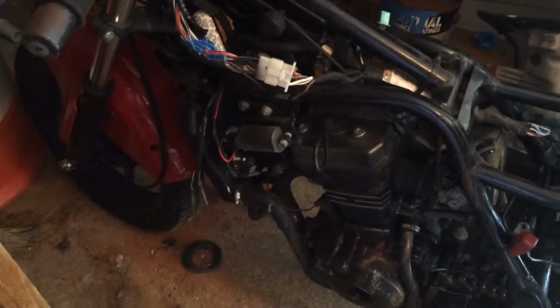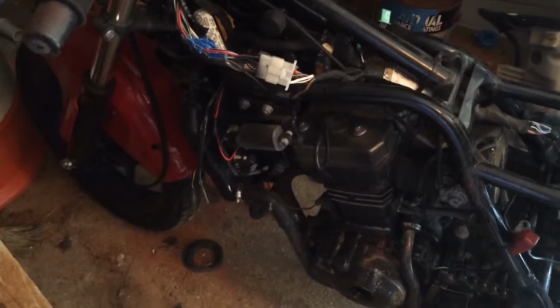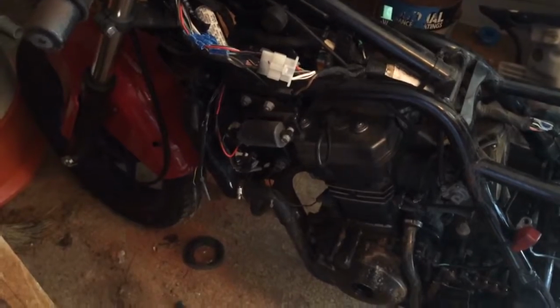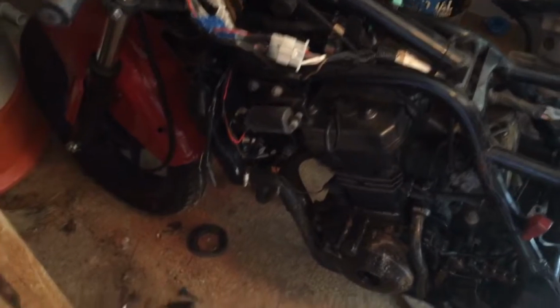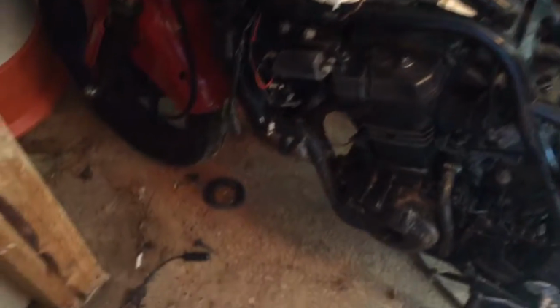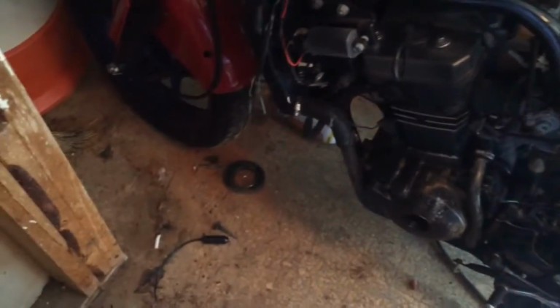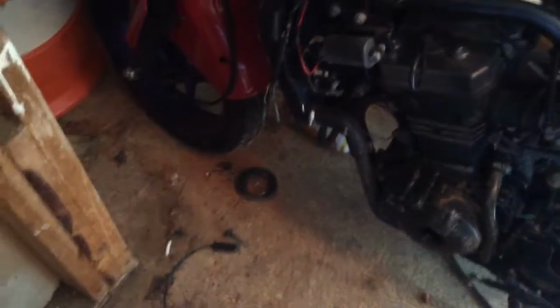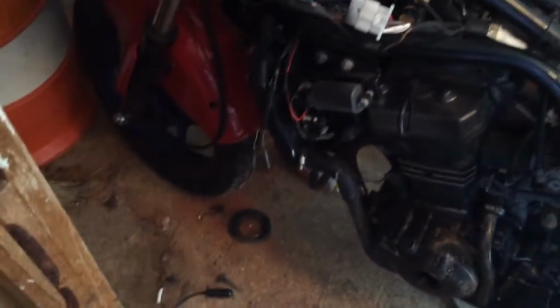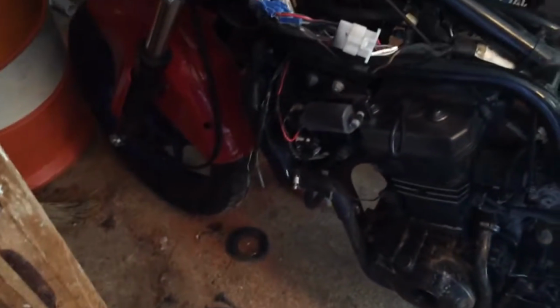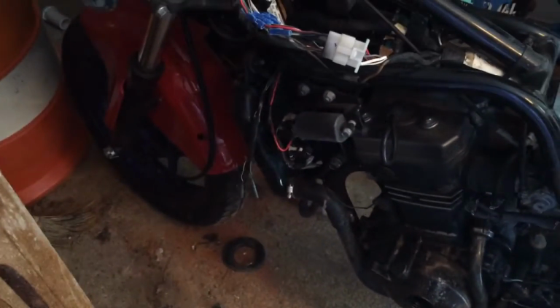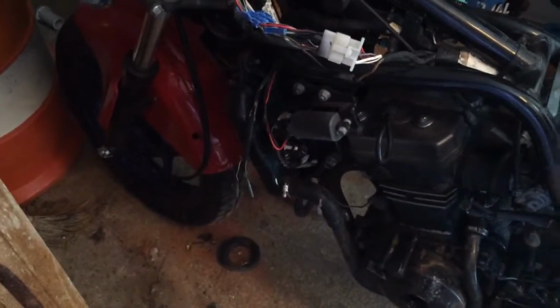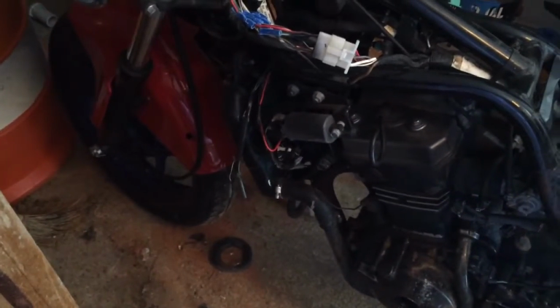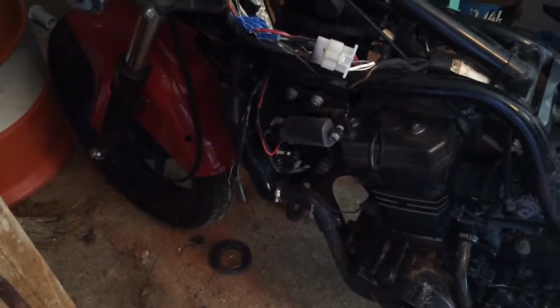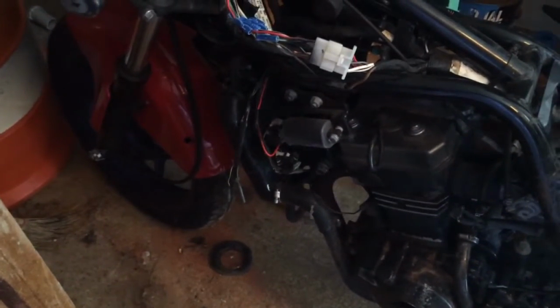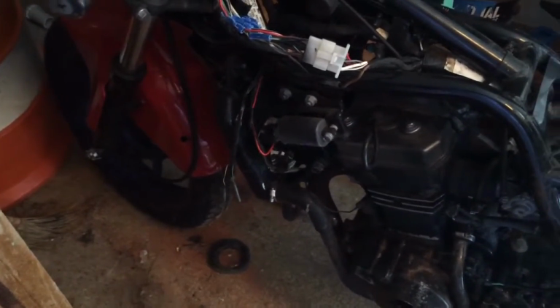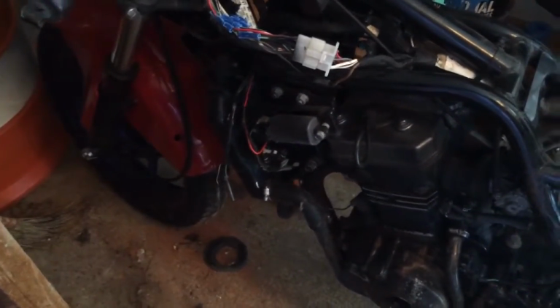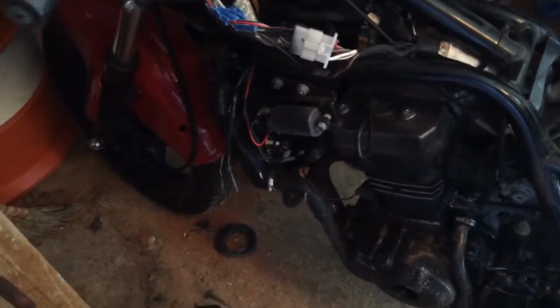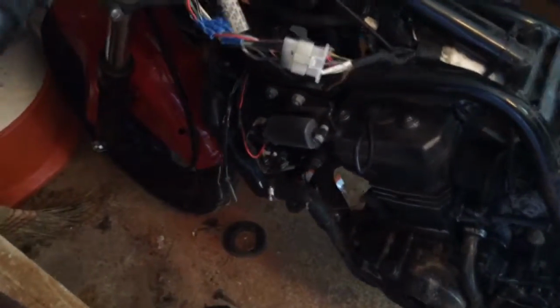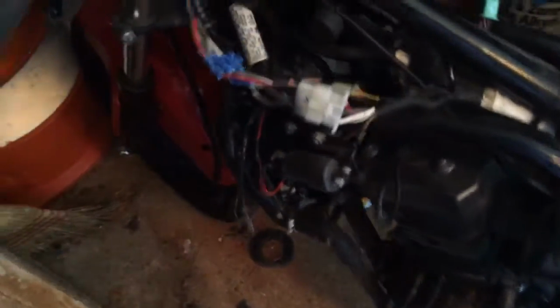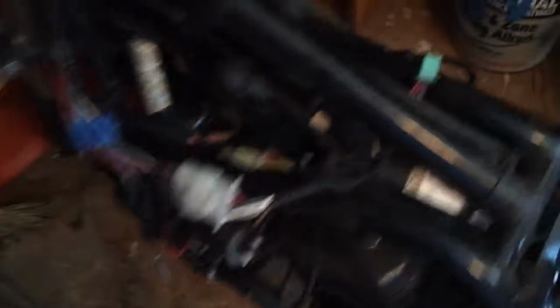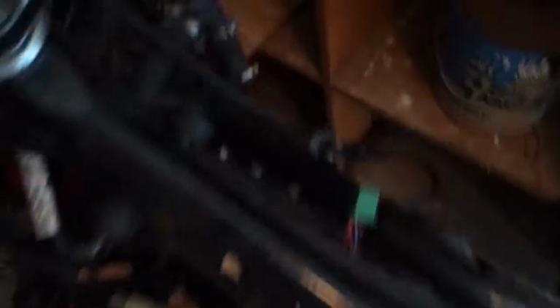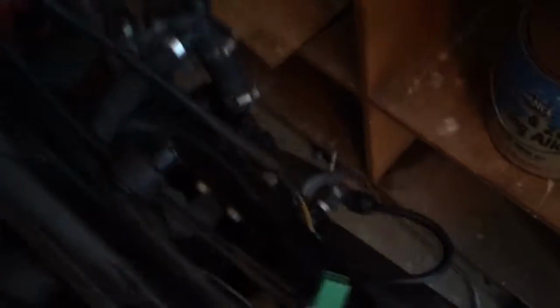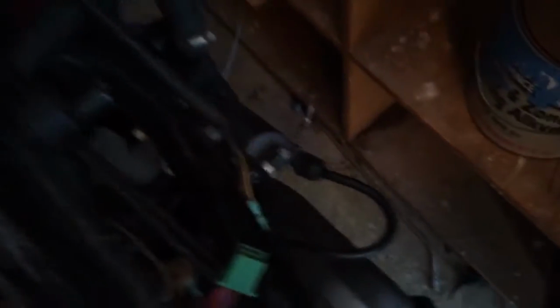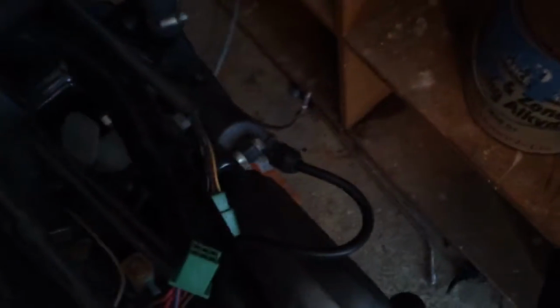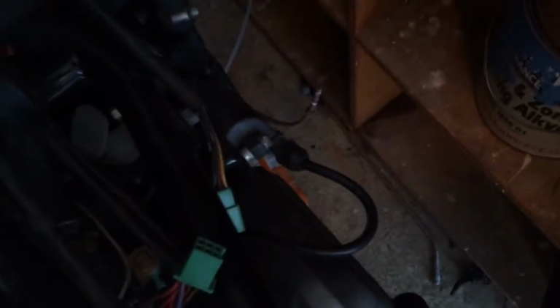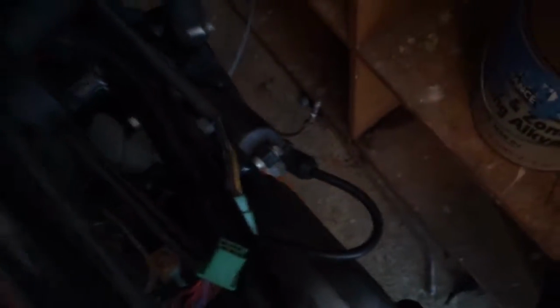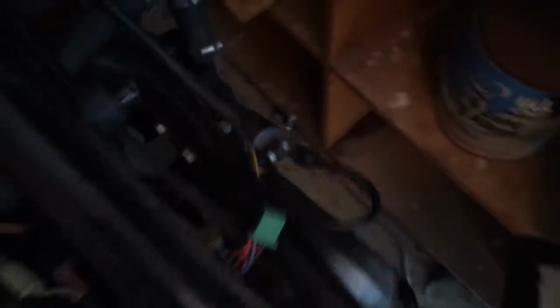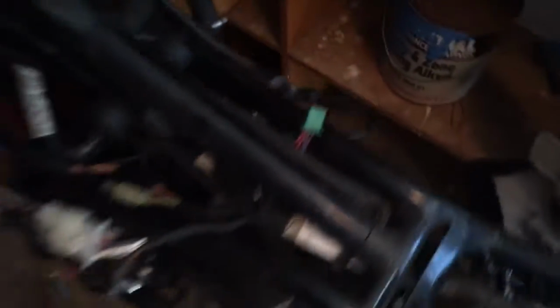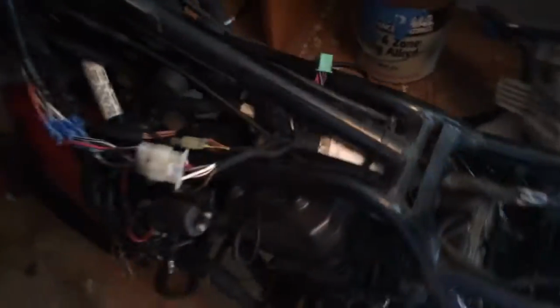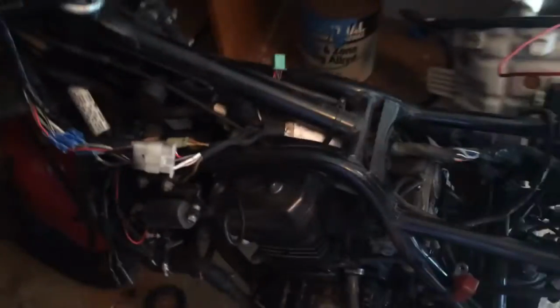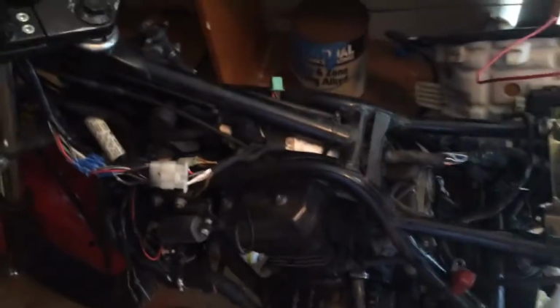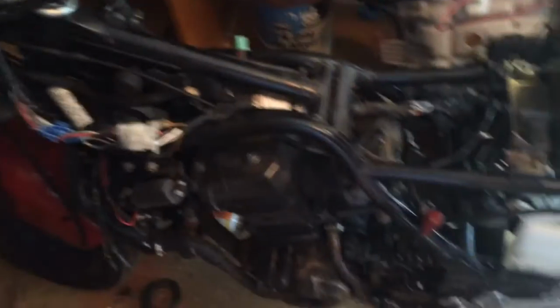Looks like I need to get some spark plugs and I need to check the coil packs for each side.